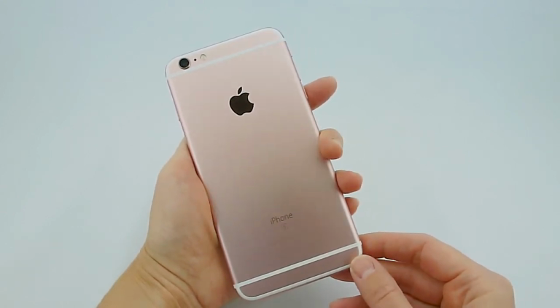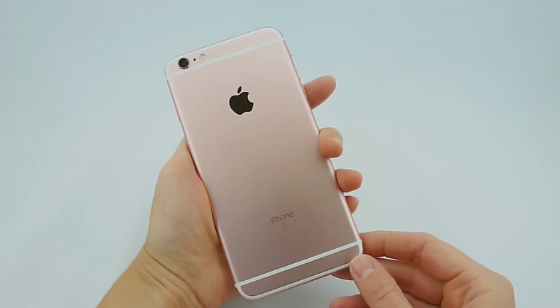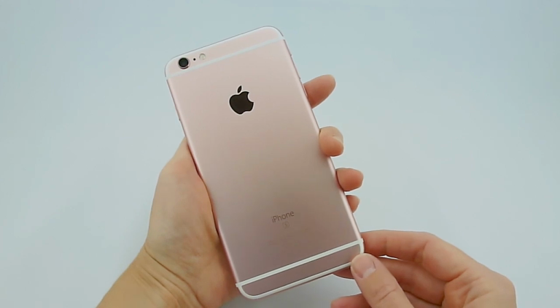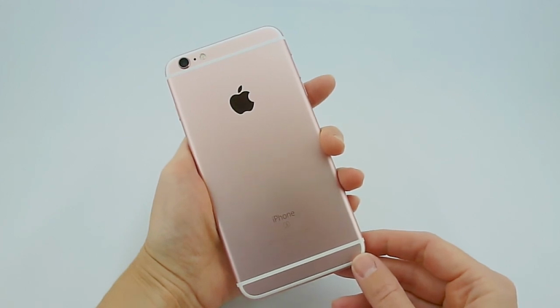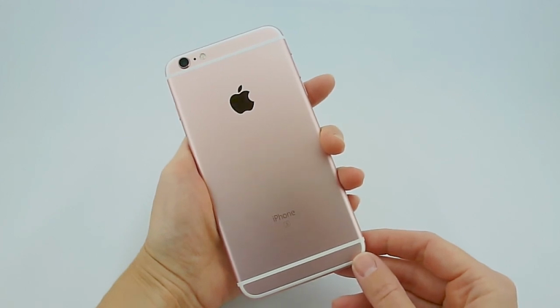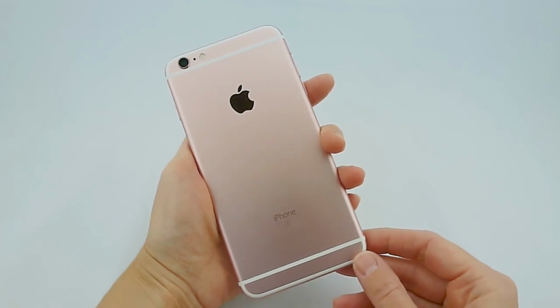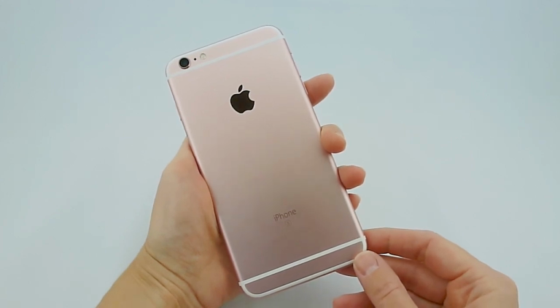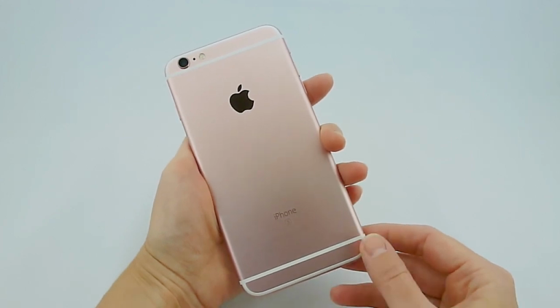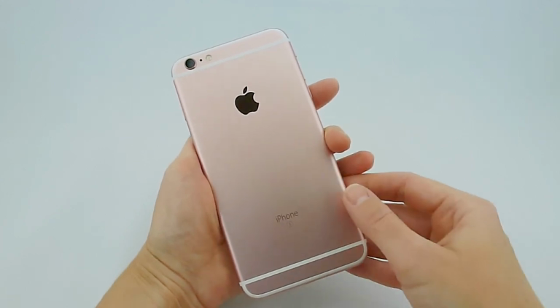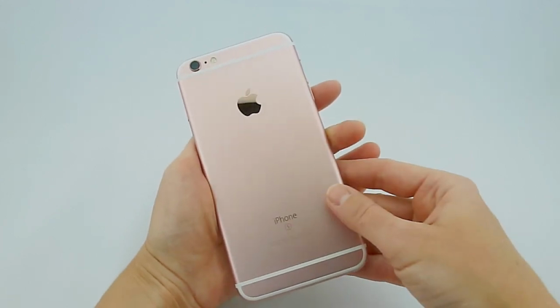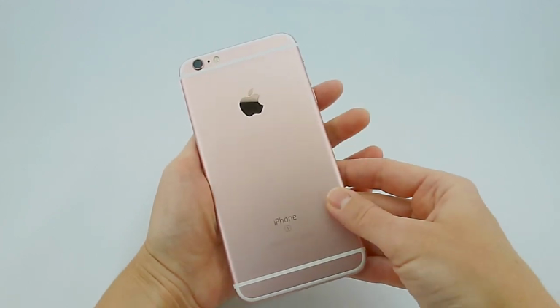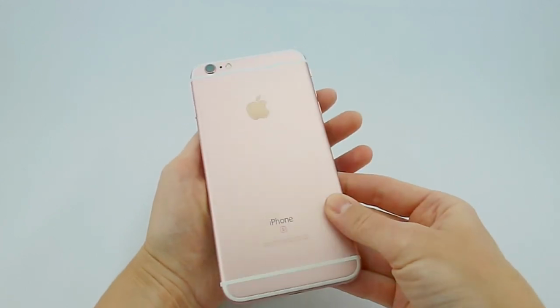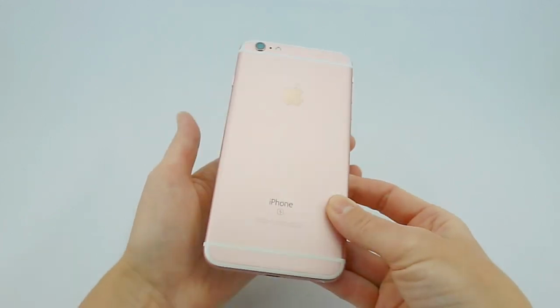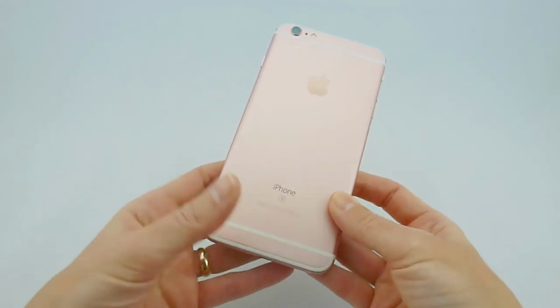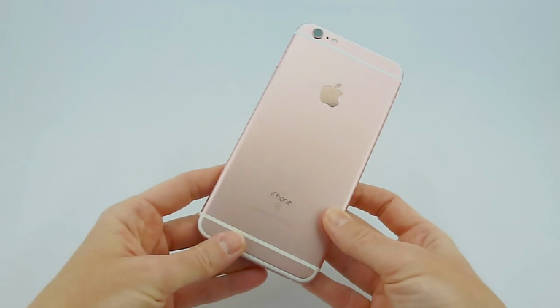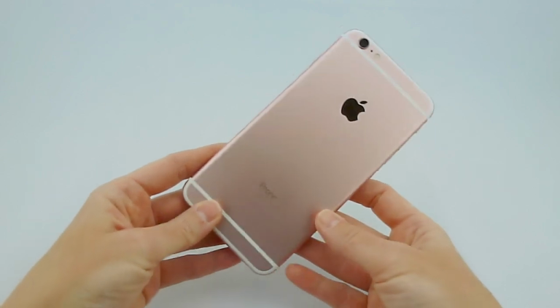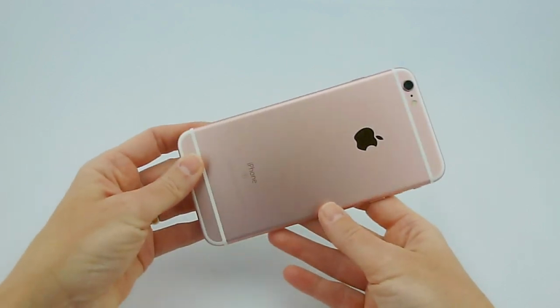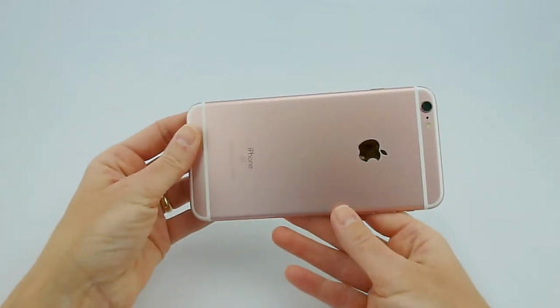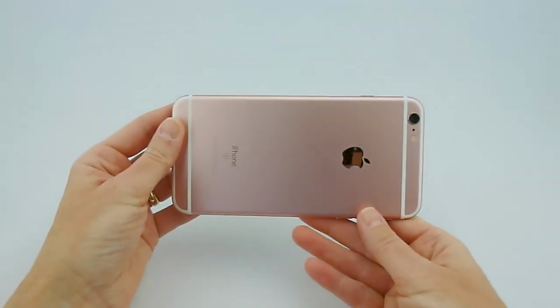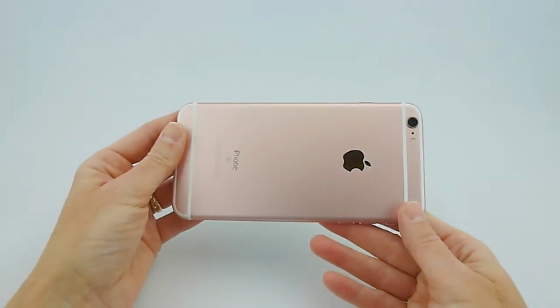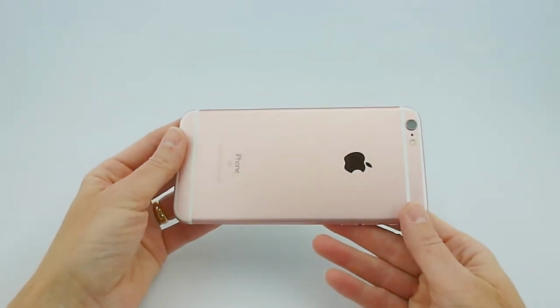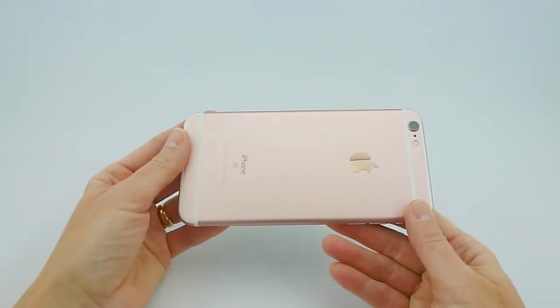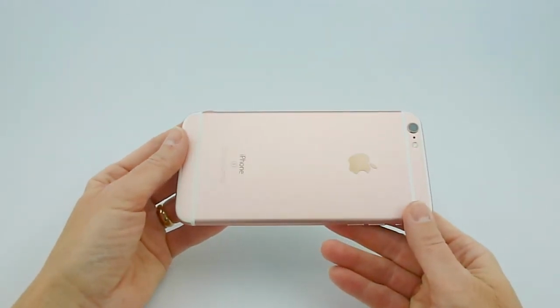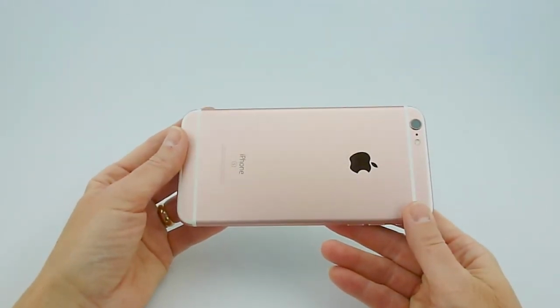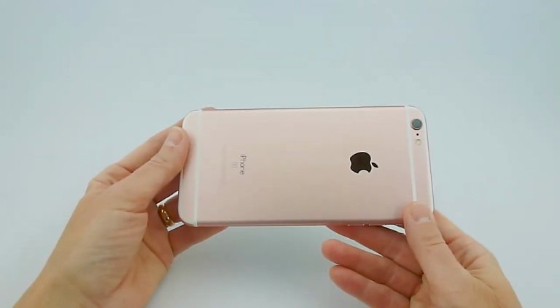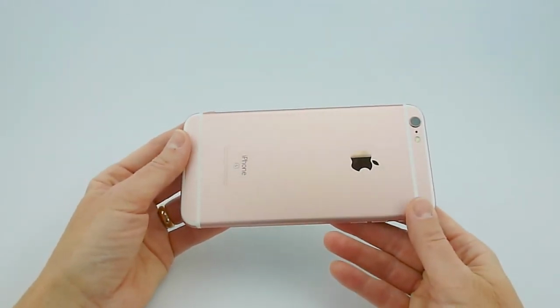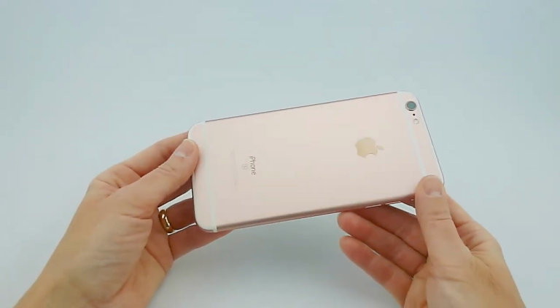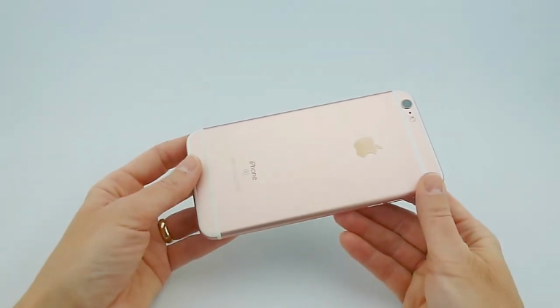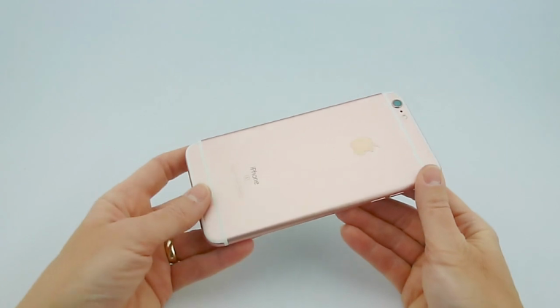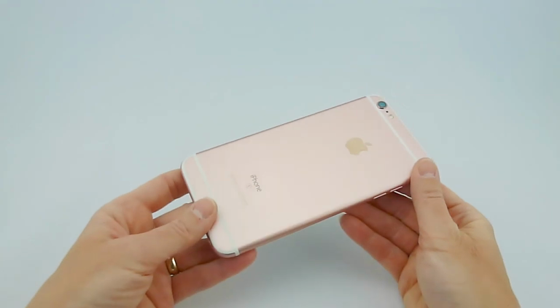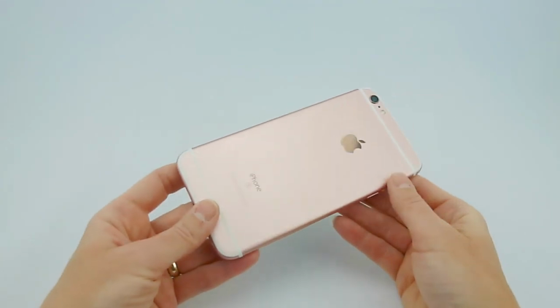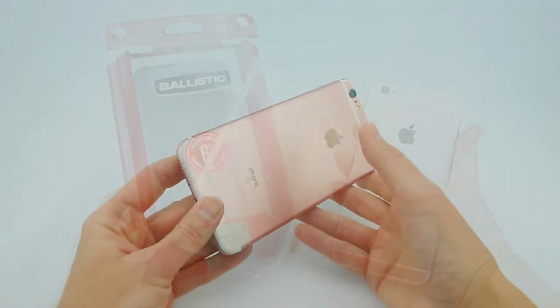Because I happen to have a lot of iPhone 6 Plus cases lying around, I decided I would go through them and see which clear cases fit well with the 6S Plus. And I have some really good suggestions for you guys.